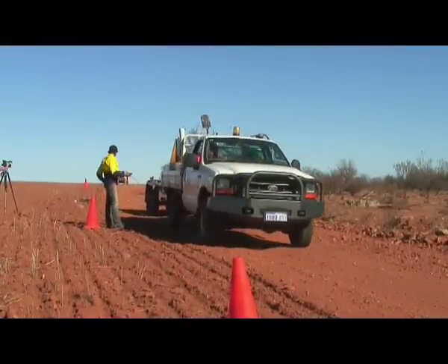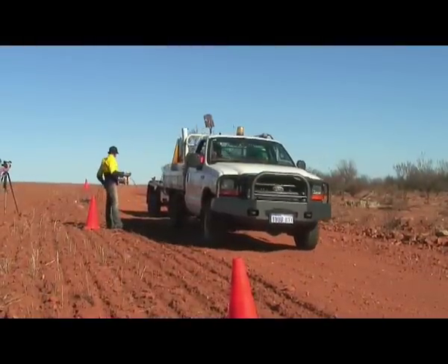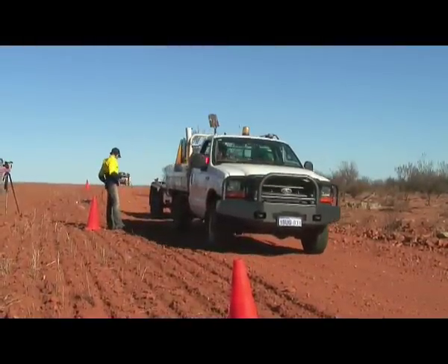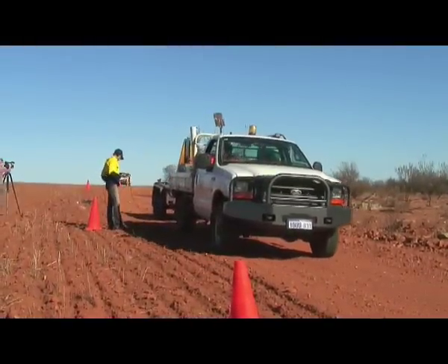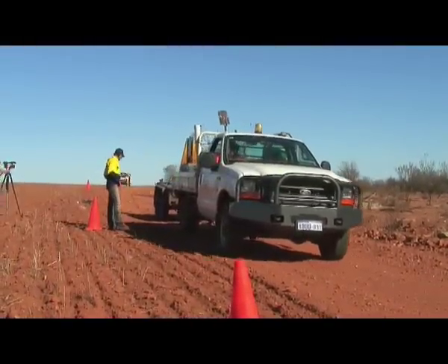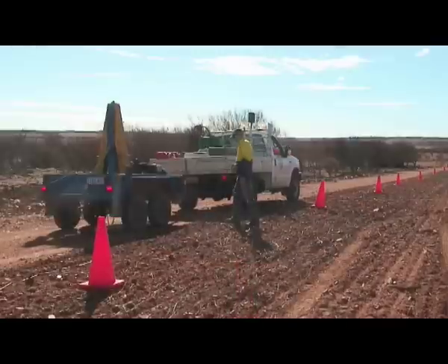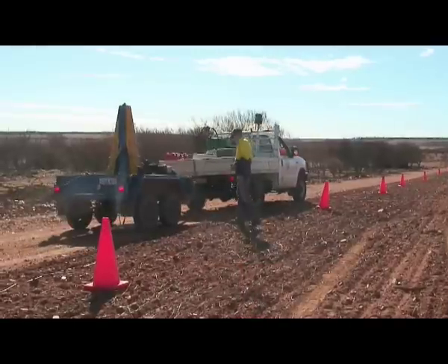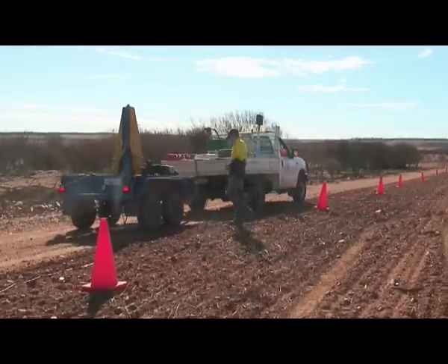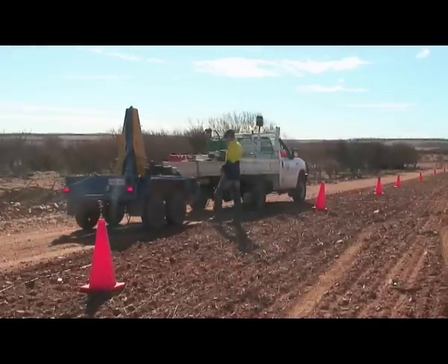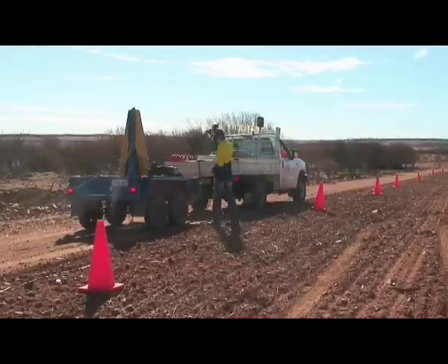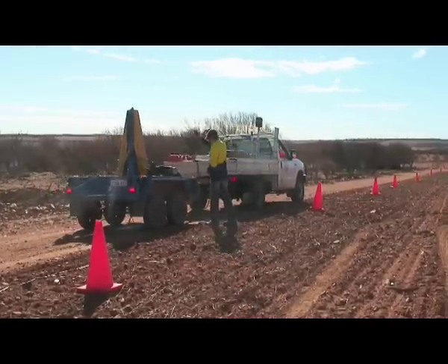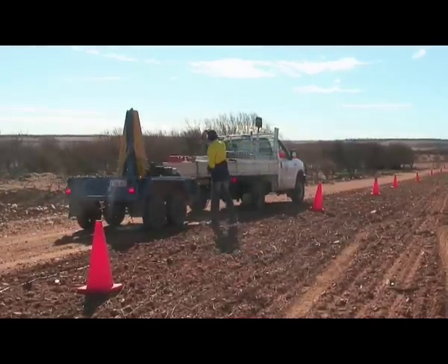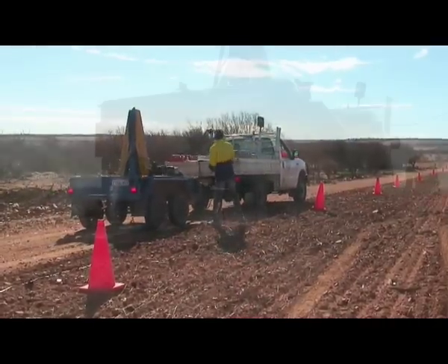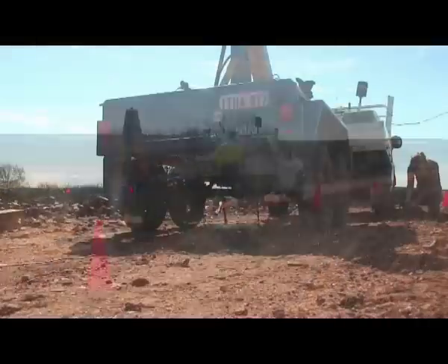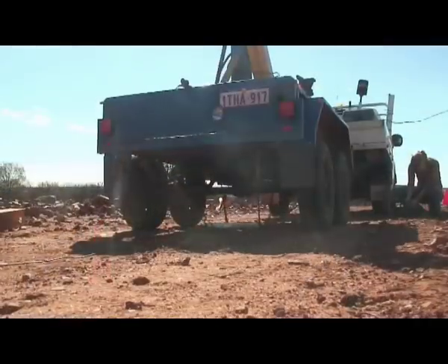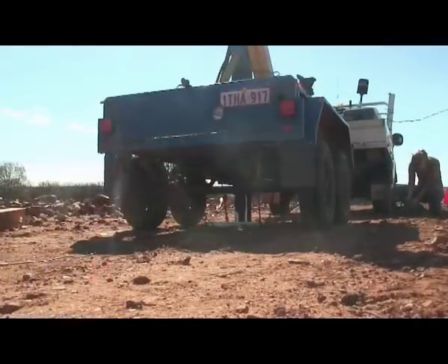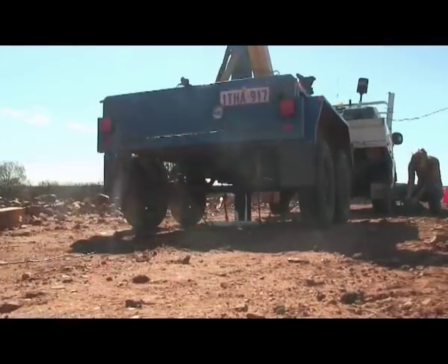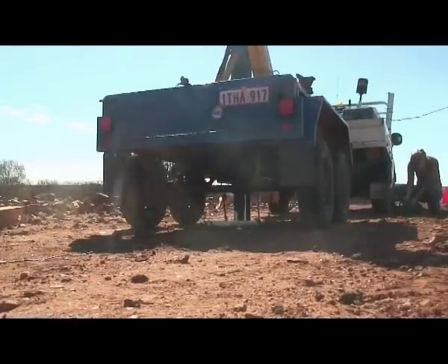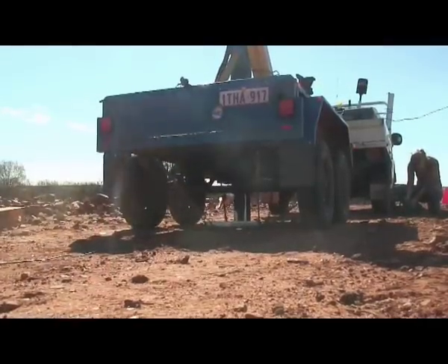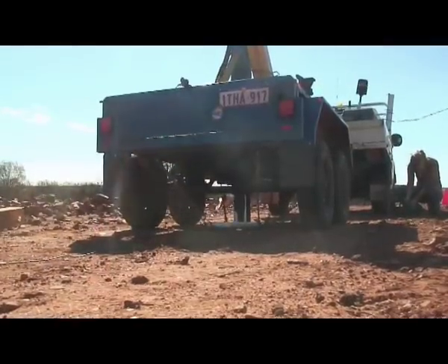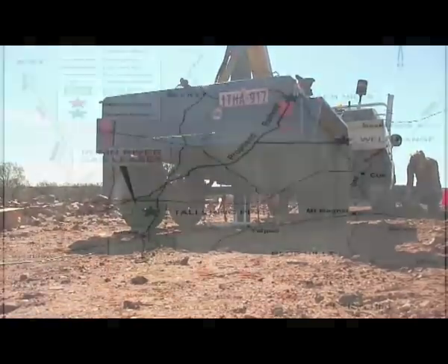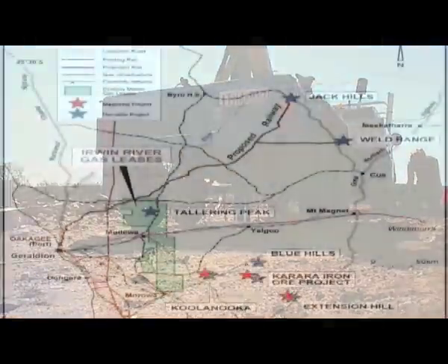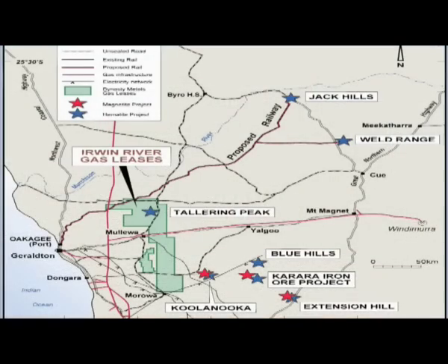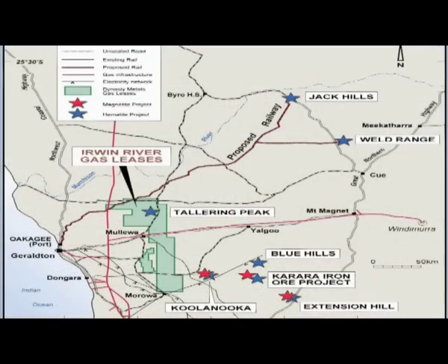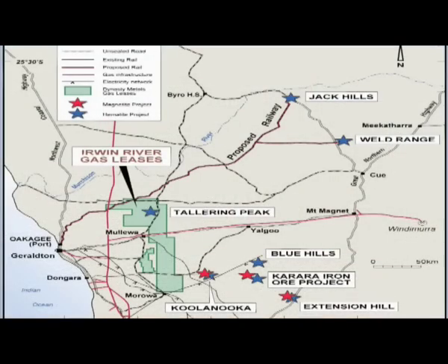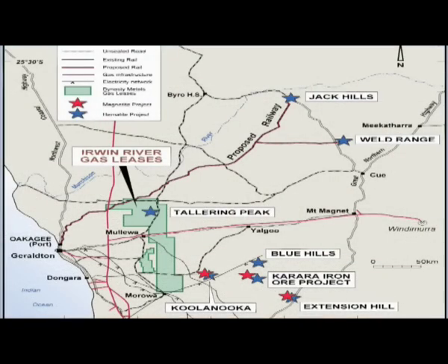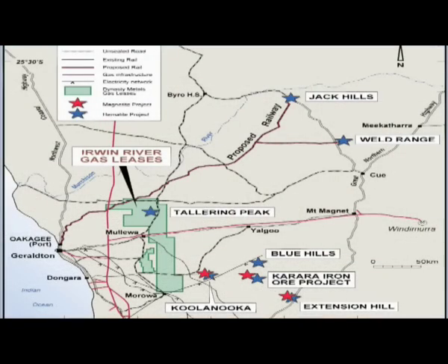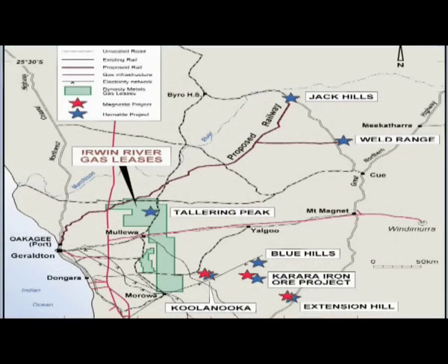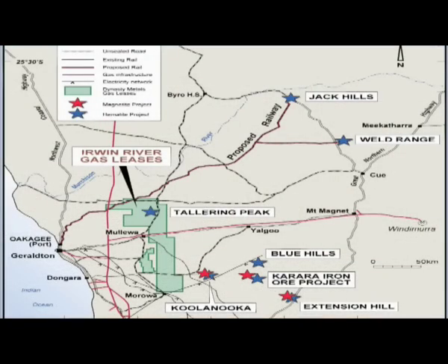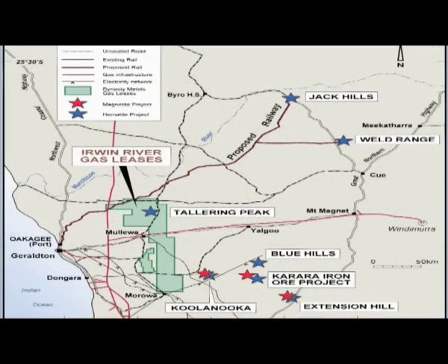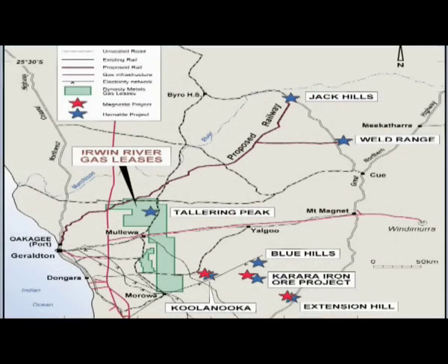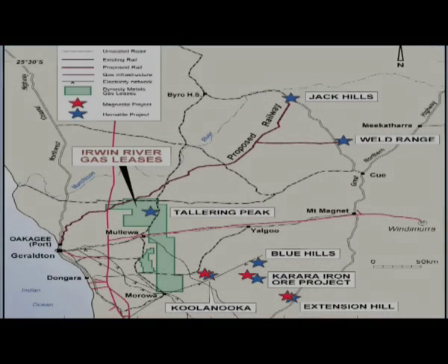Upon completion of the survey and interpretation, Dynasty intends to apply for drilling permits to test and drill the gas targets defined over the project area.